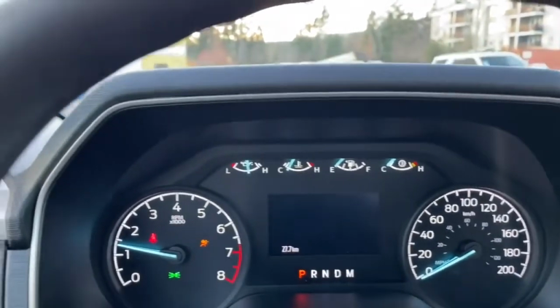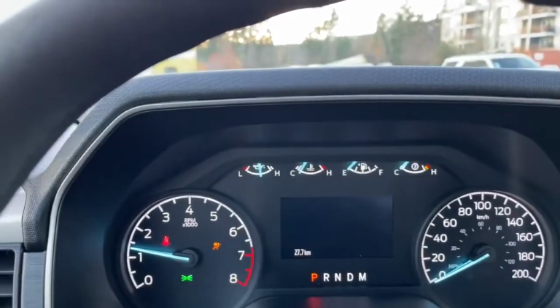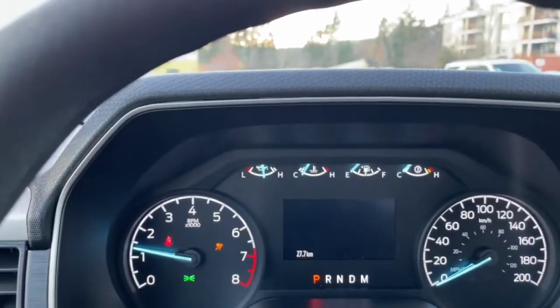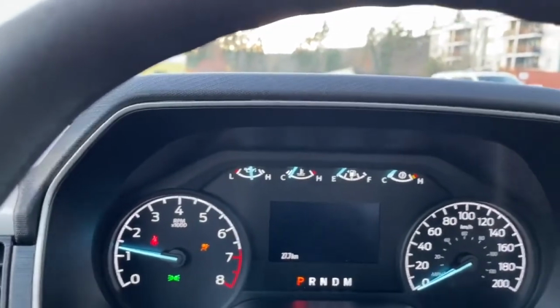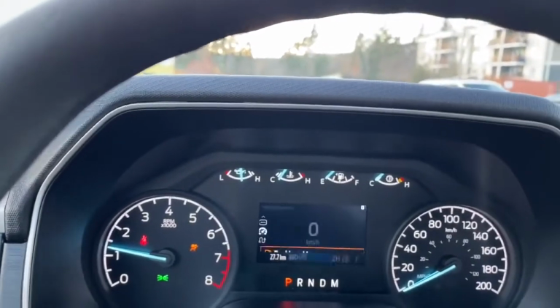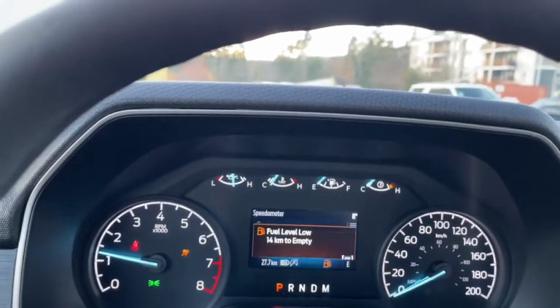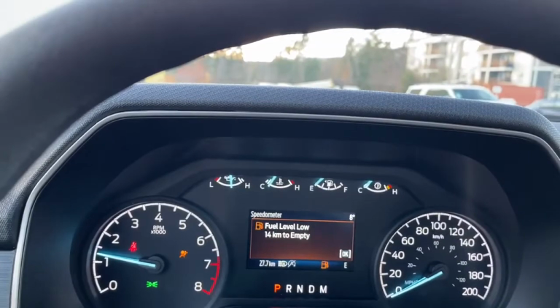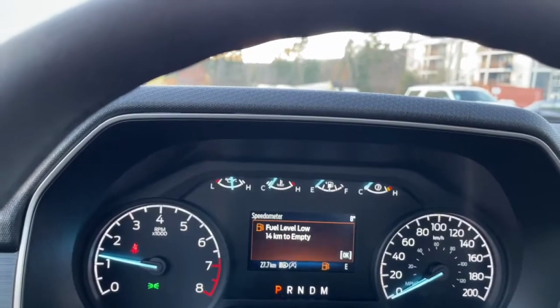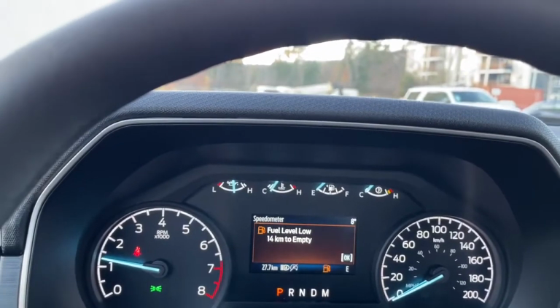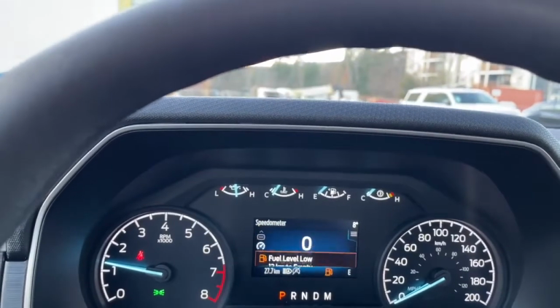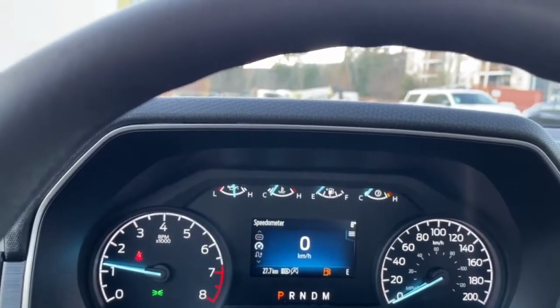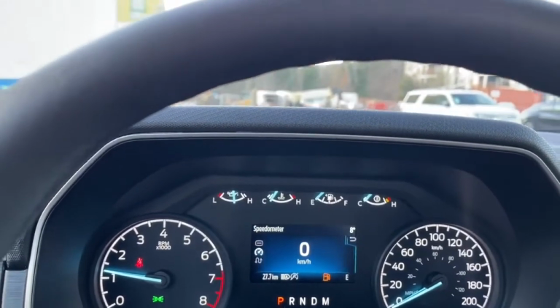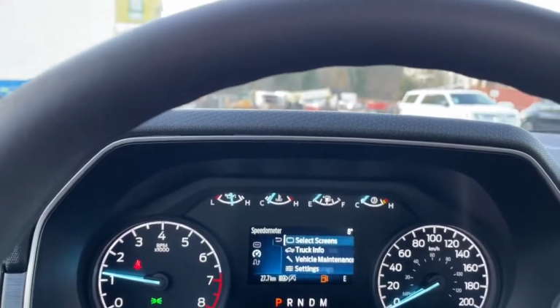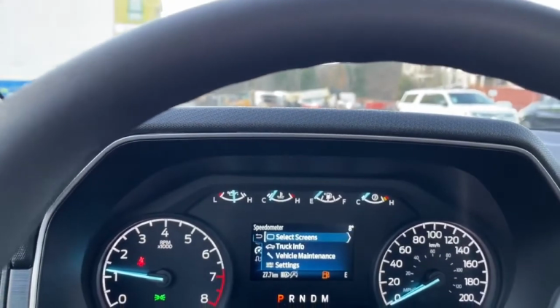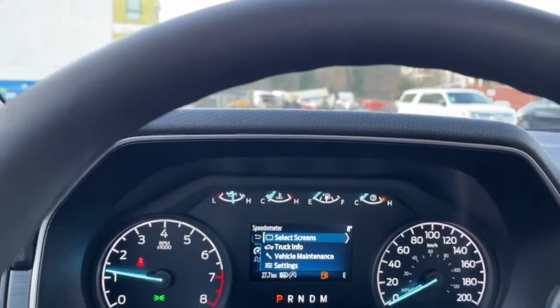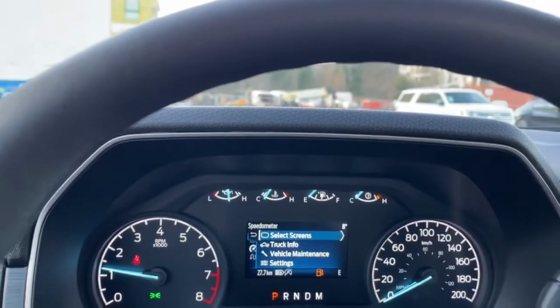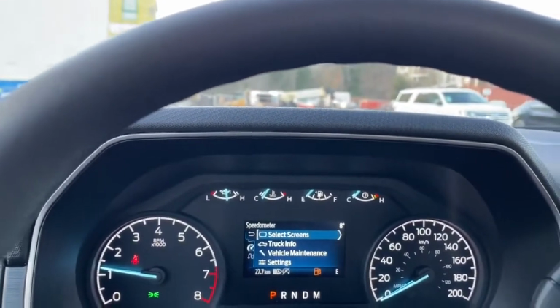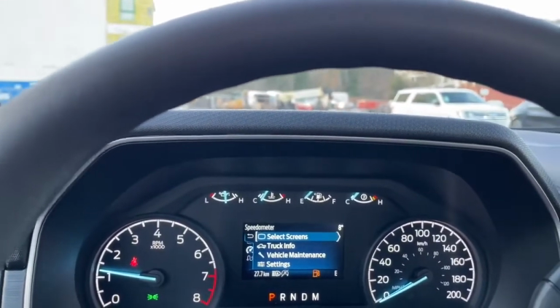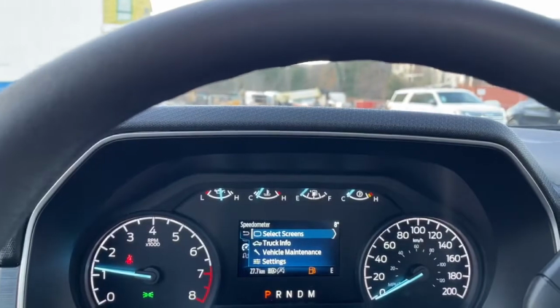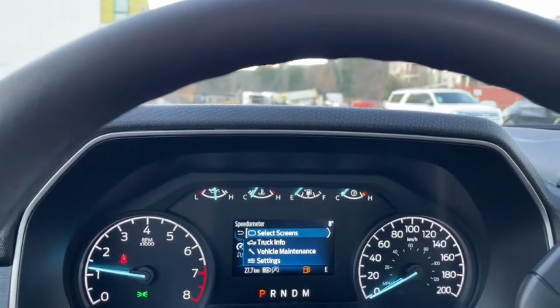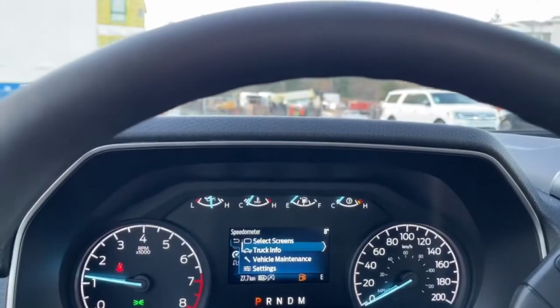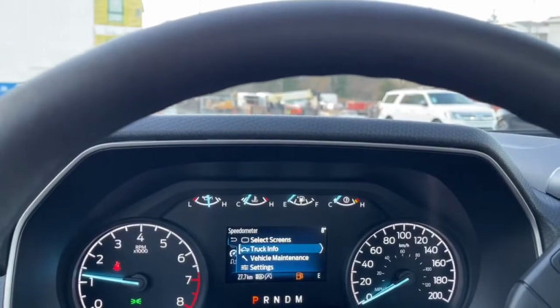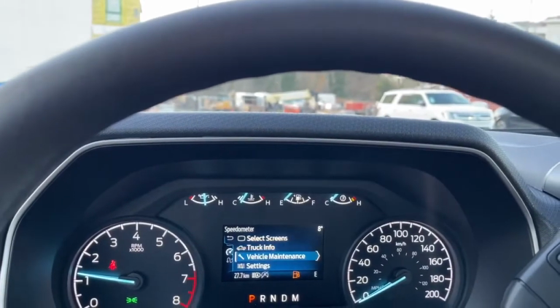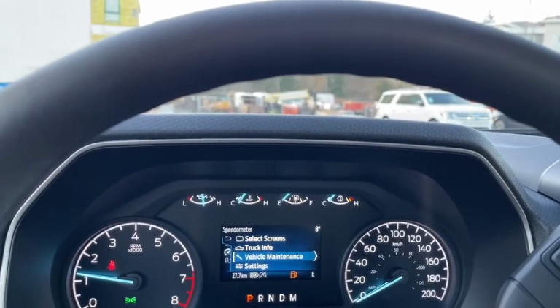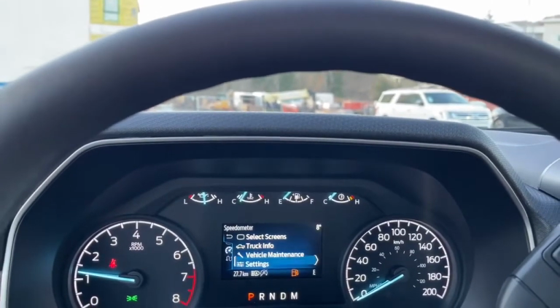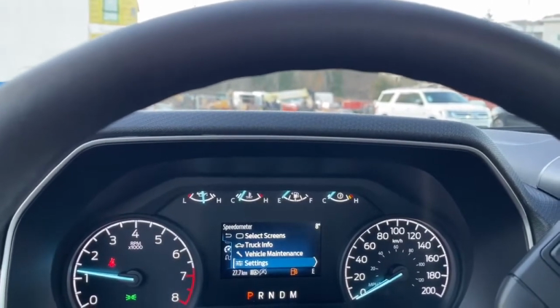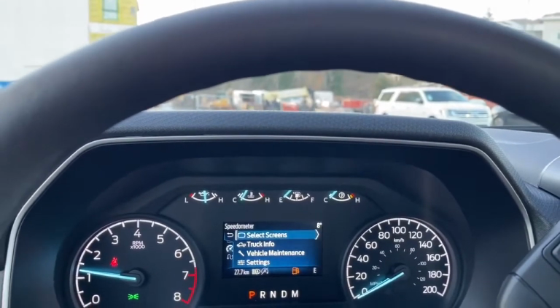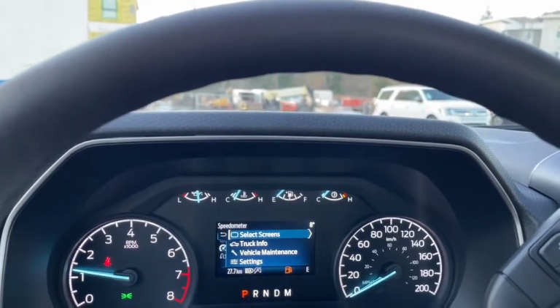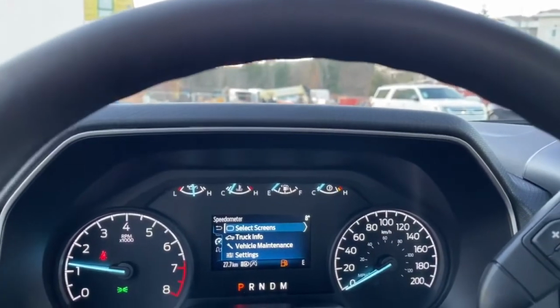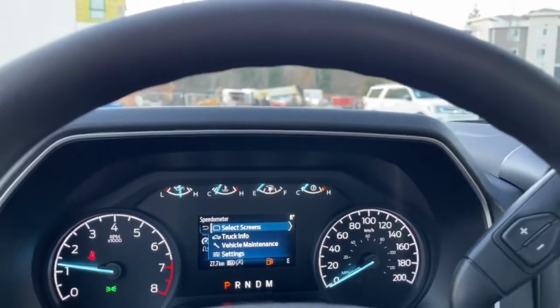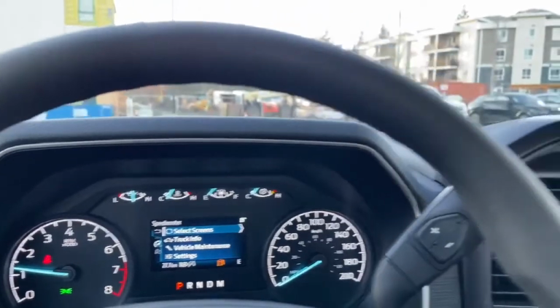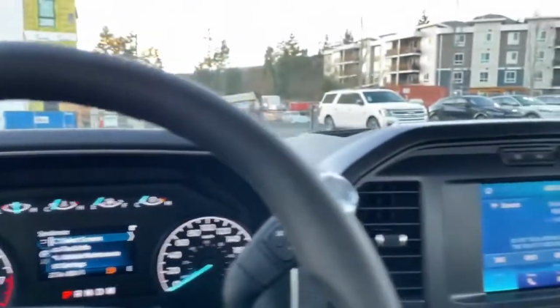You can turn down the volume here, and as you get into the menu you can choose different options: select screens, truck info, vehicle maintenance, and settings — and these all have sub-menus.